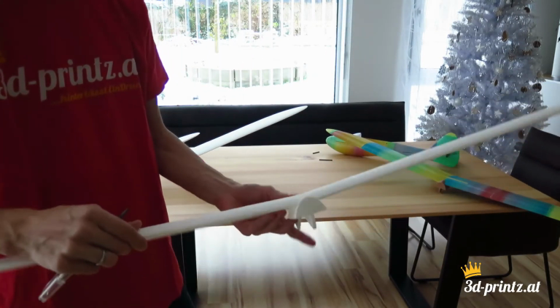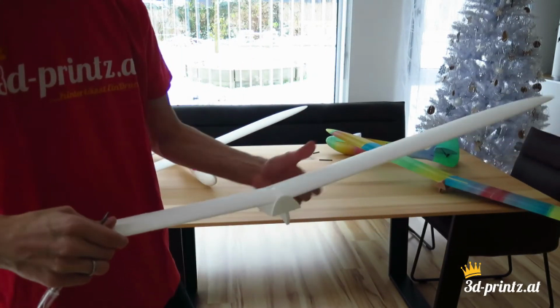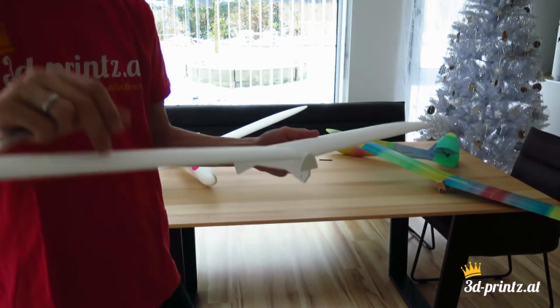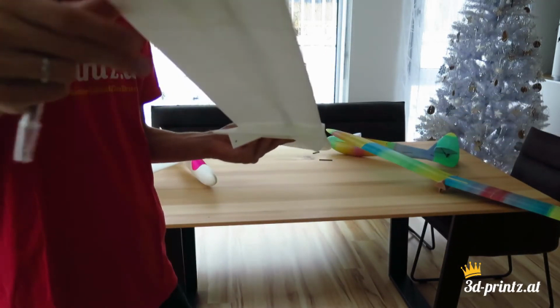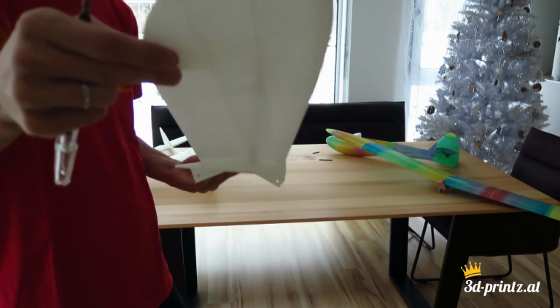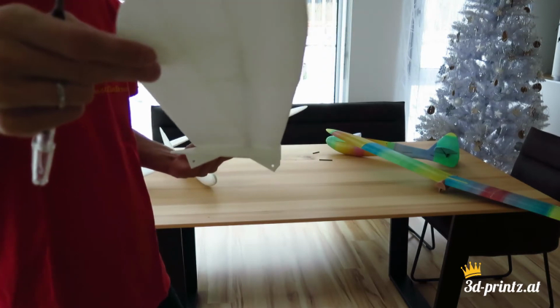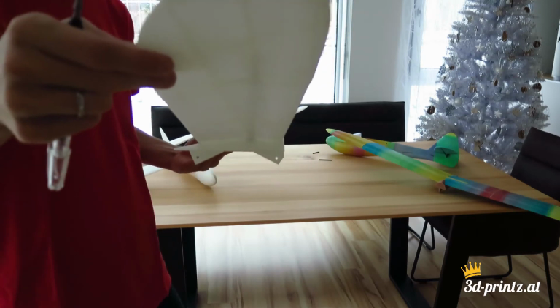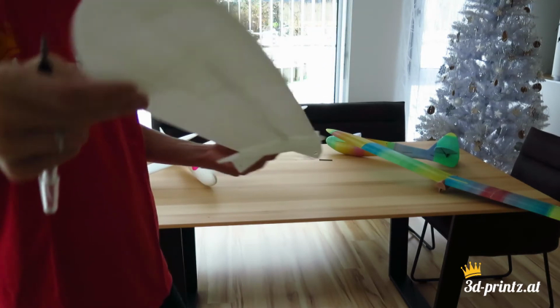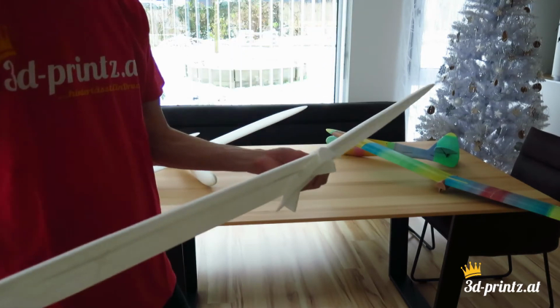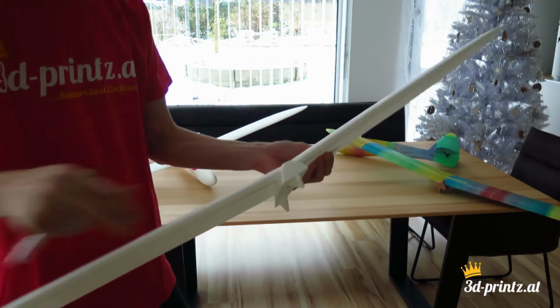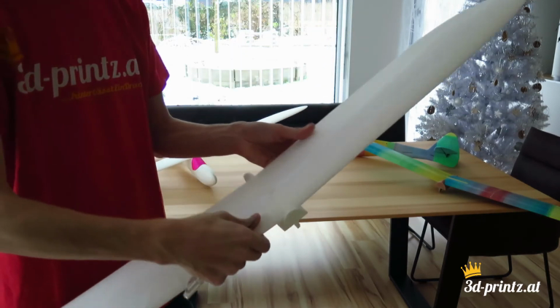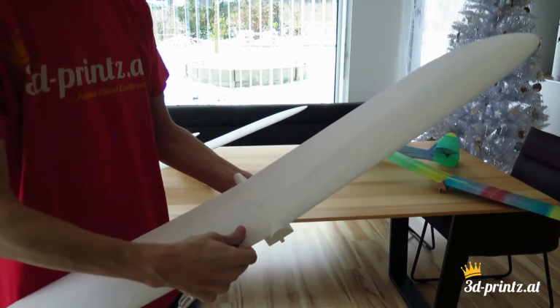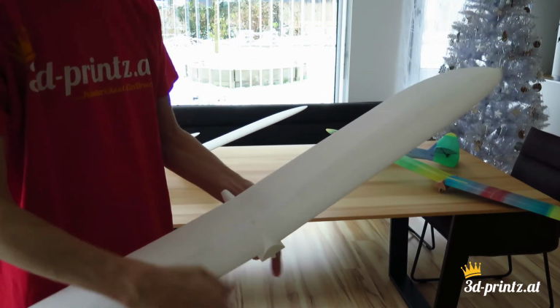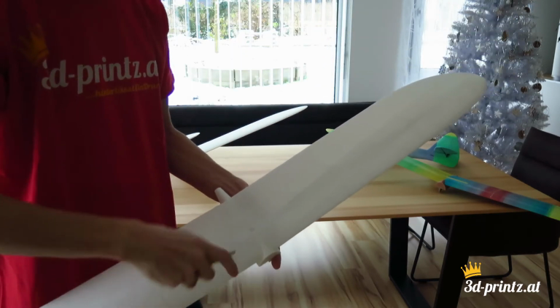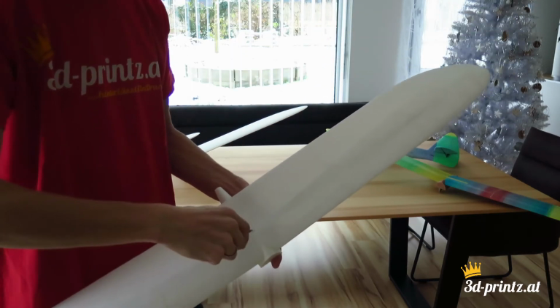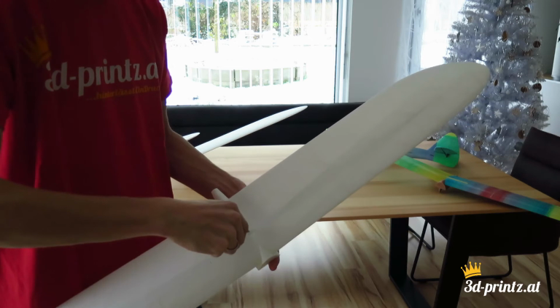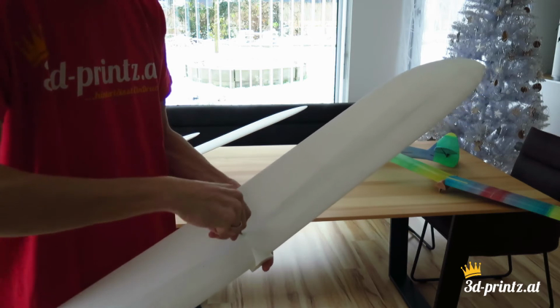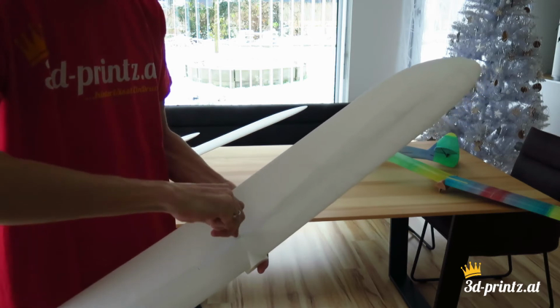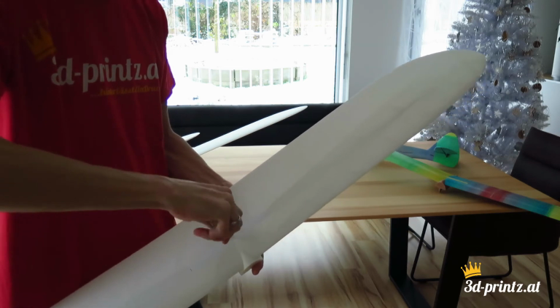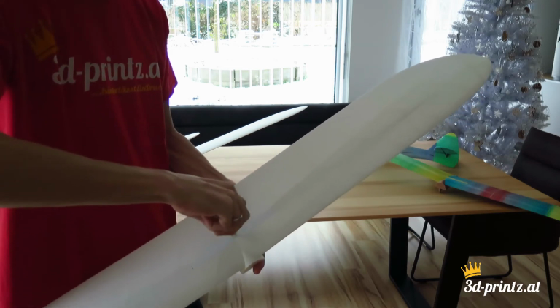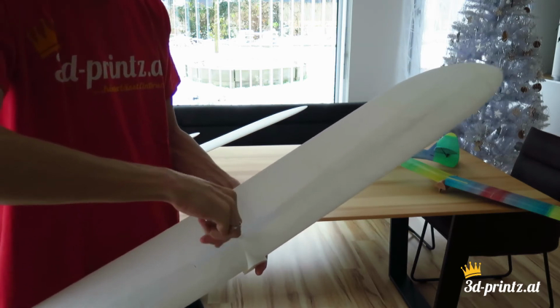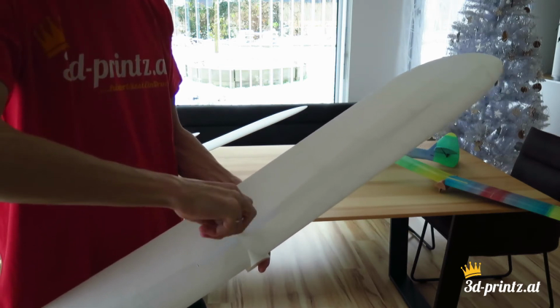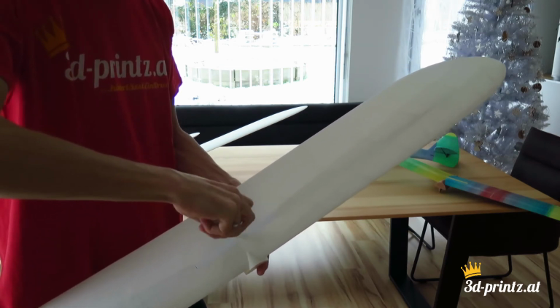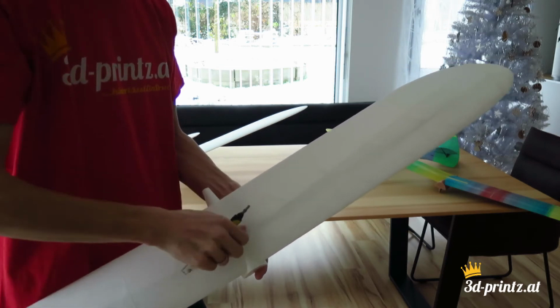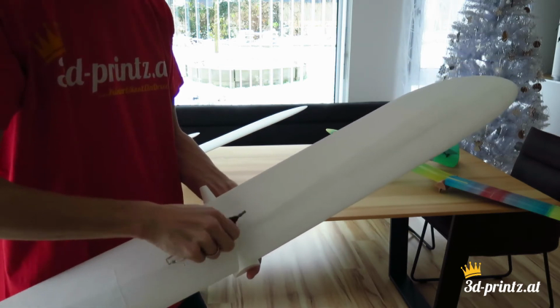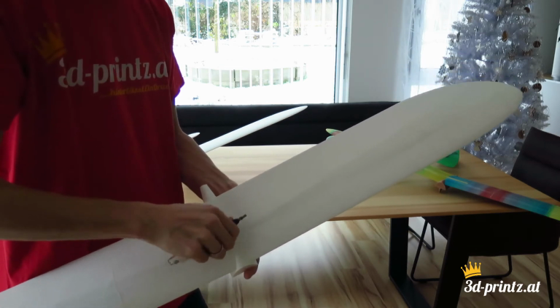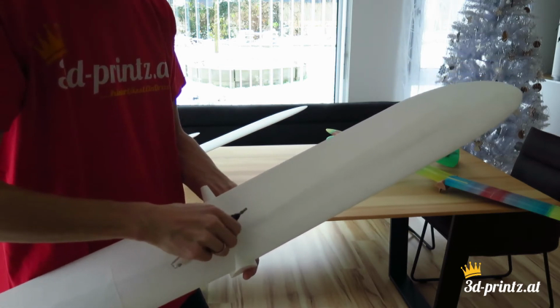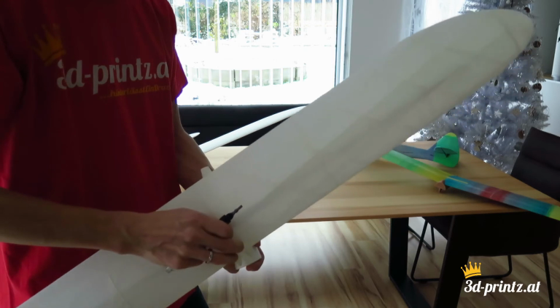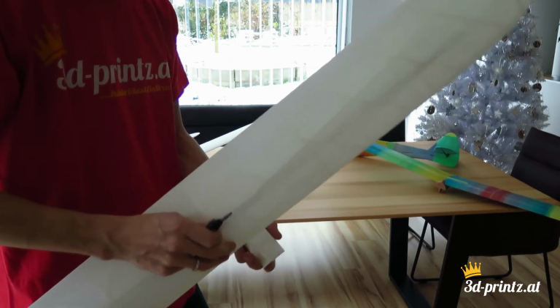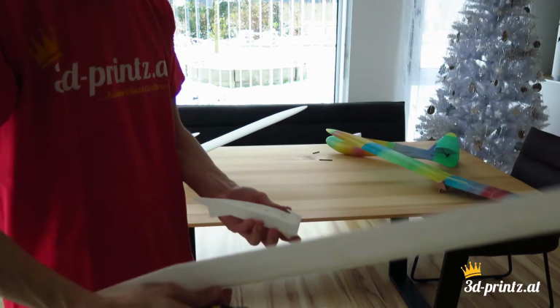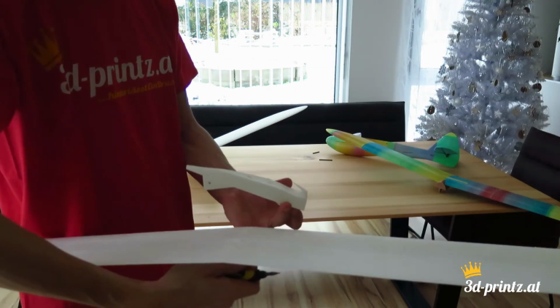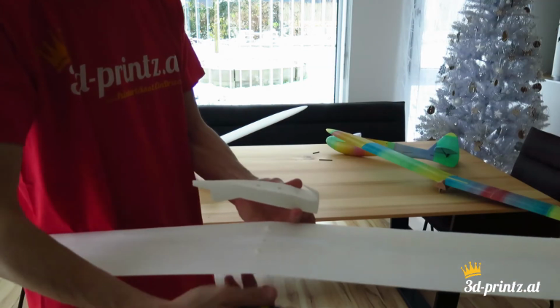Wing load is about 25g per square decimeter with lightweight PLA and about 46g per square decimeter with standard filament. The fuselage and the stabilizers are printed with 2–4% infill. There is no fixed structure inside of them so that everyone can choose themselves if additional reinforcement is needed or not.